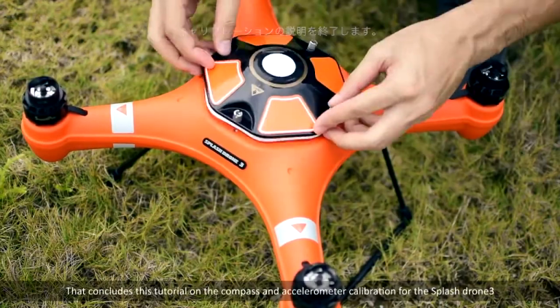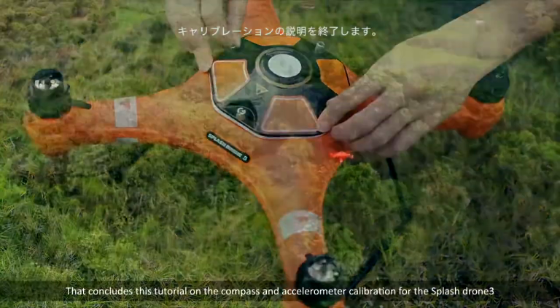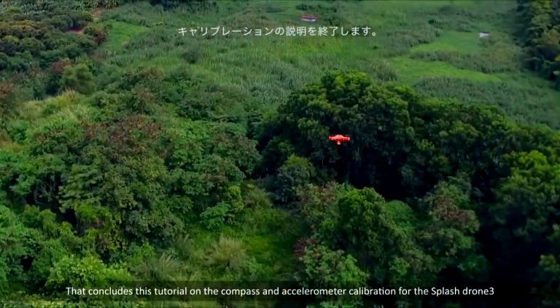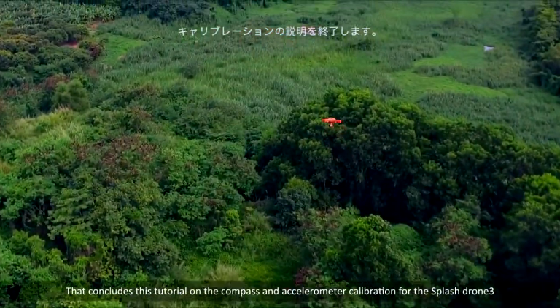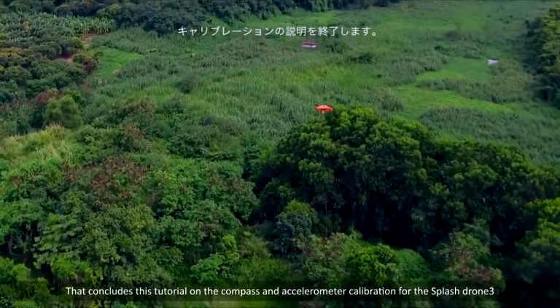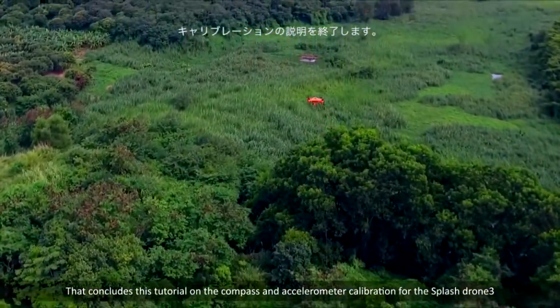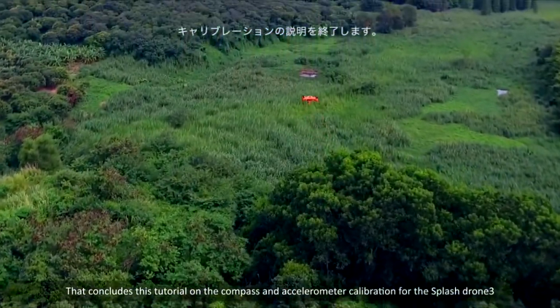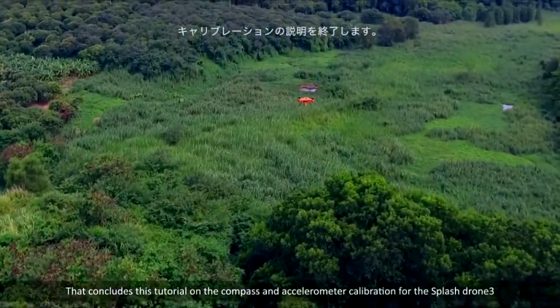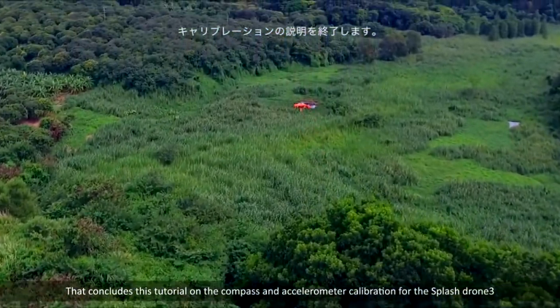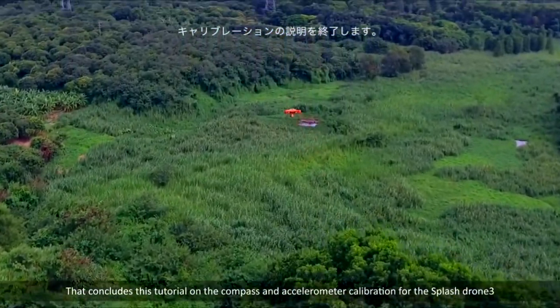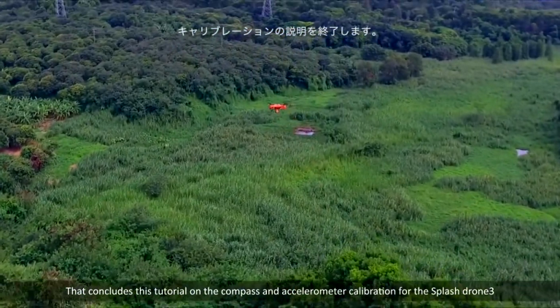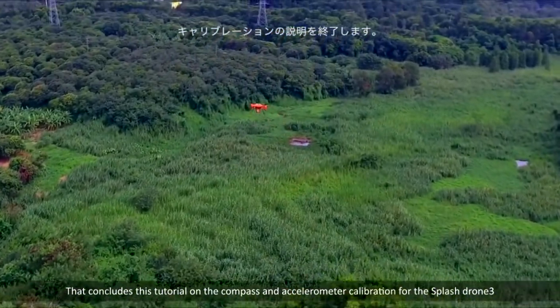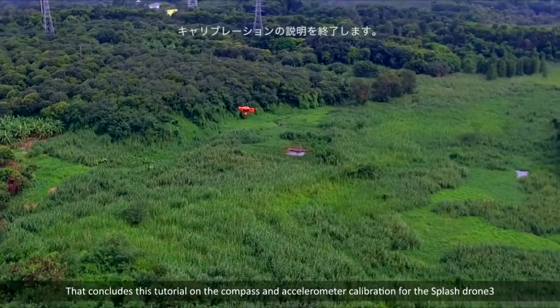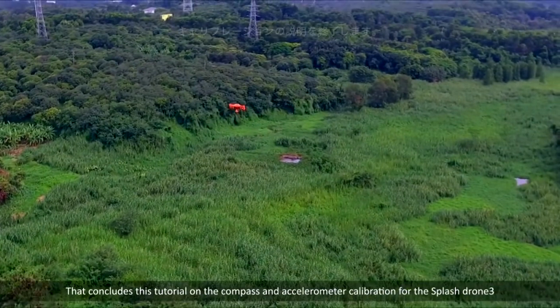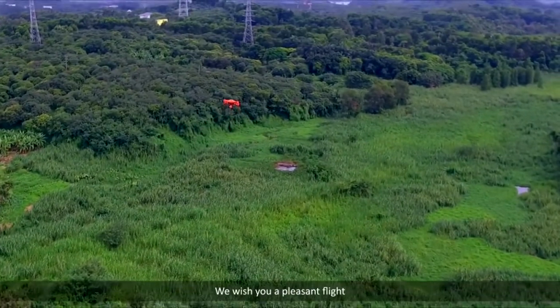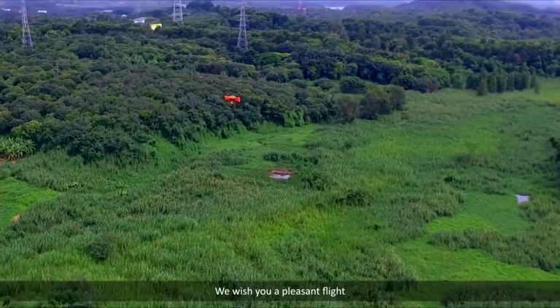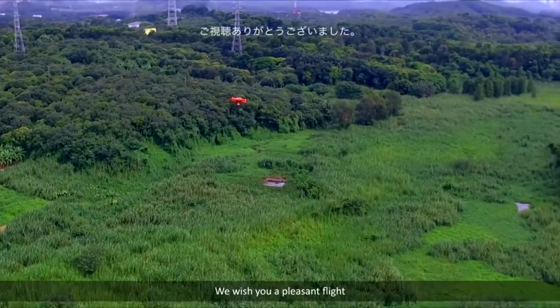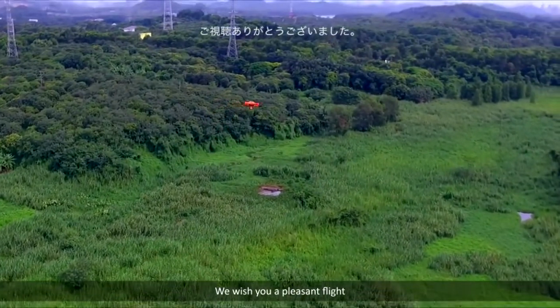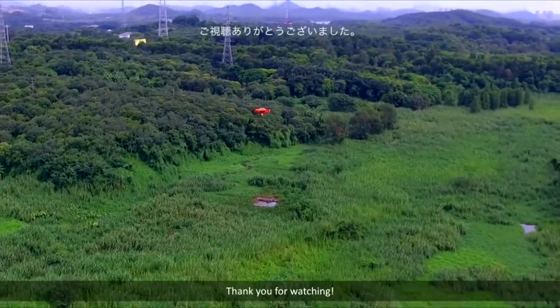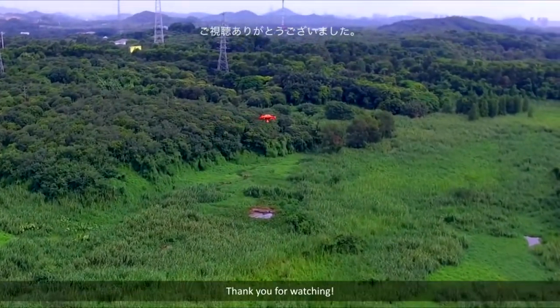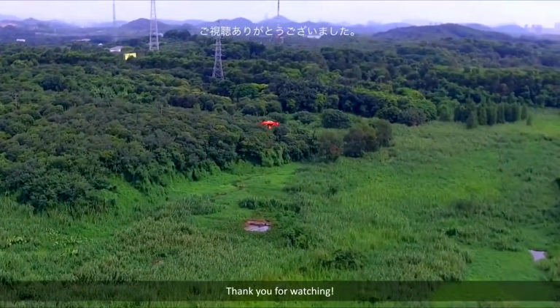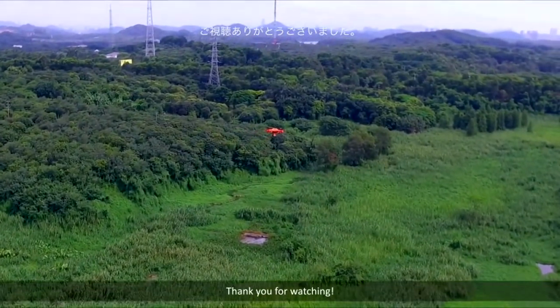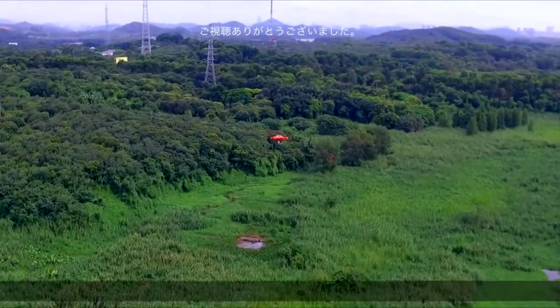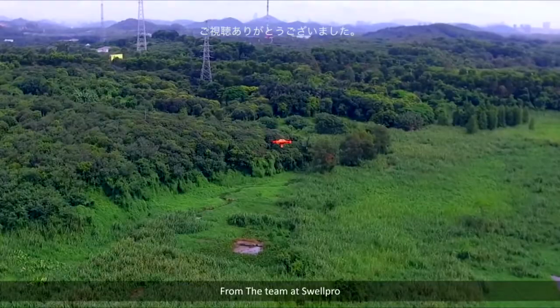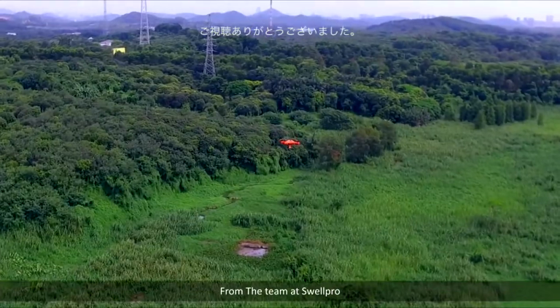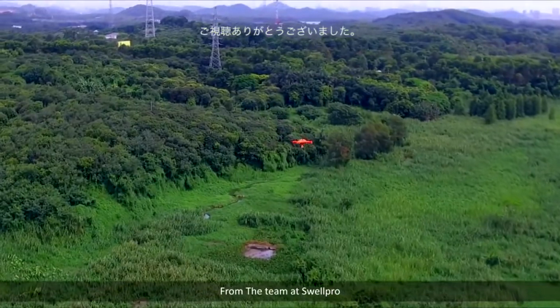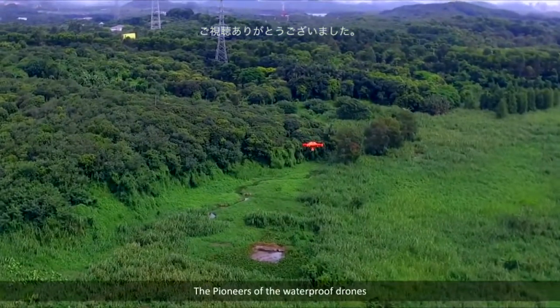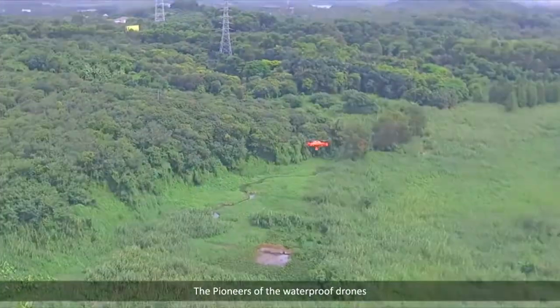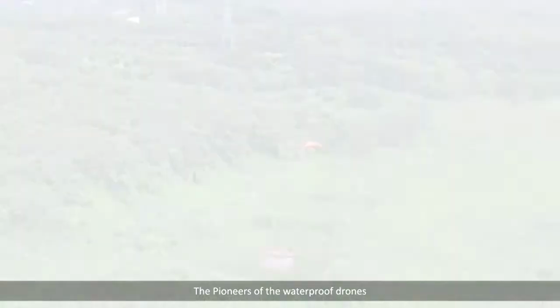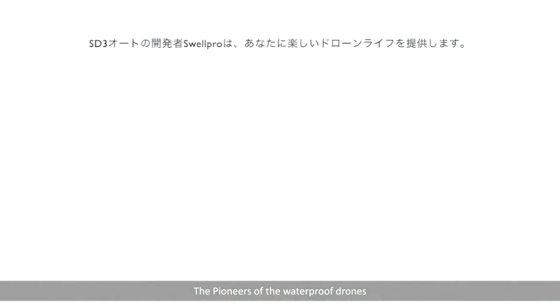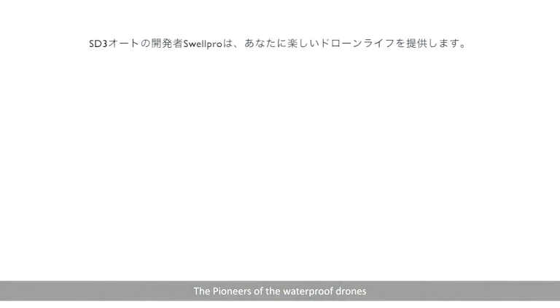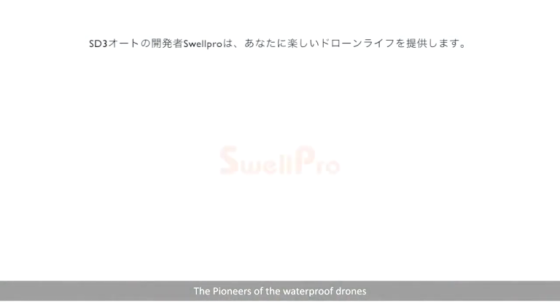That concludes this tutorial on the compass and accelerometer calibration of the Splash Drone 3. We wish you a pleasant flight. Thank you for watching. From the team at SwellPro, the pioneers of the waterproof drones.